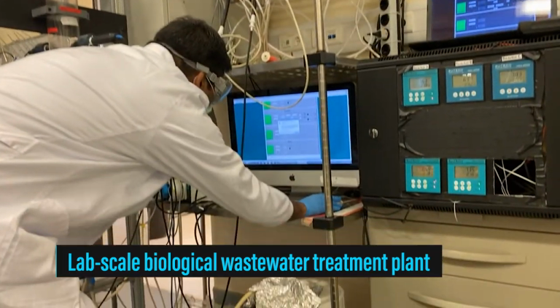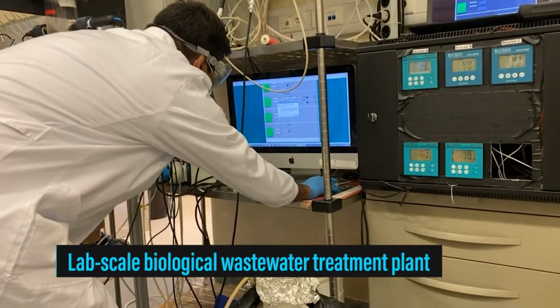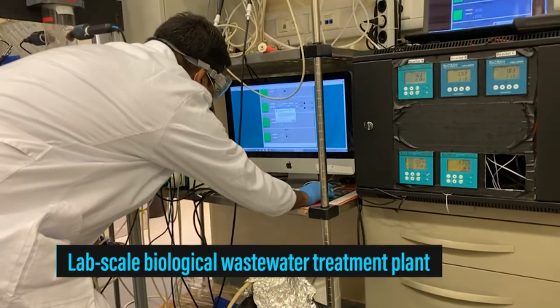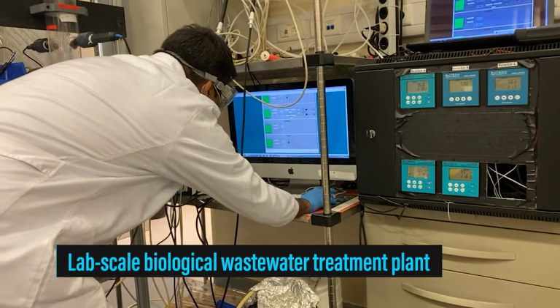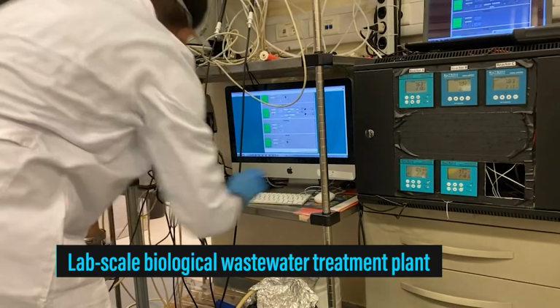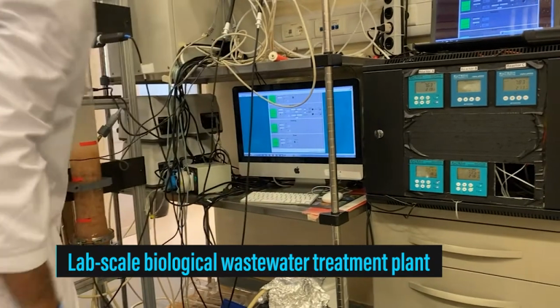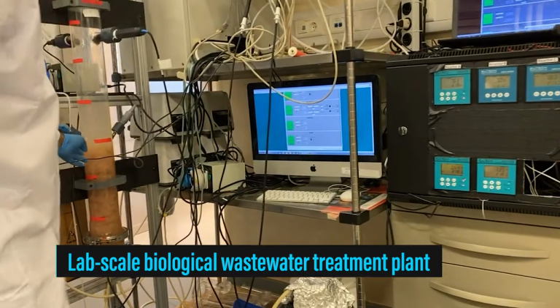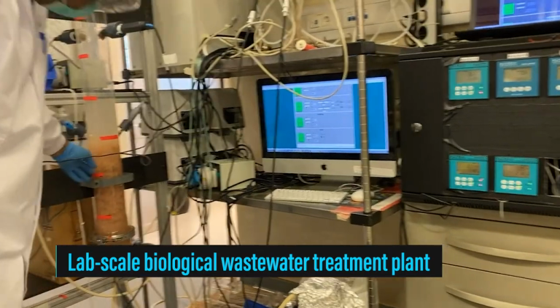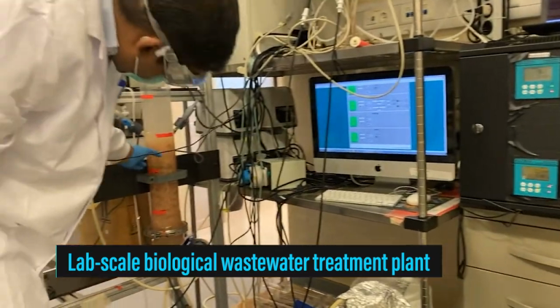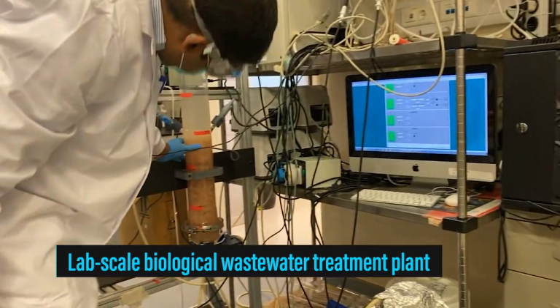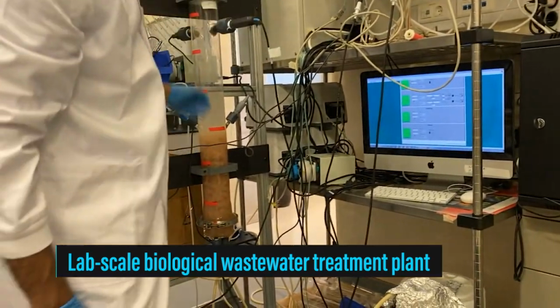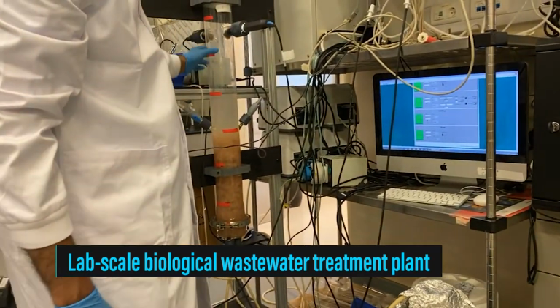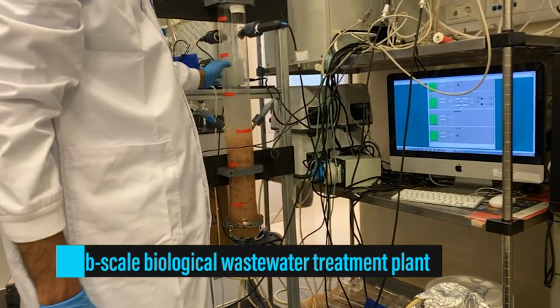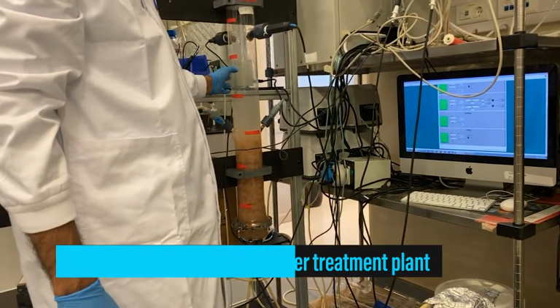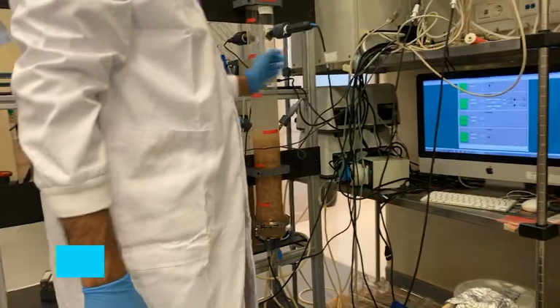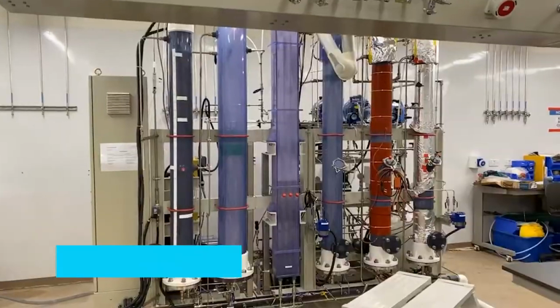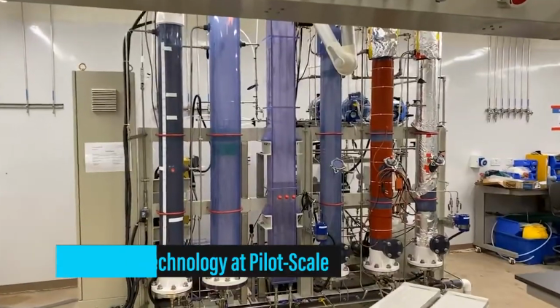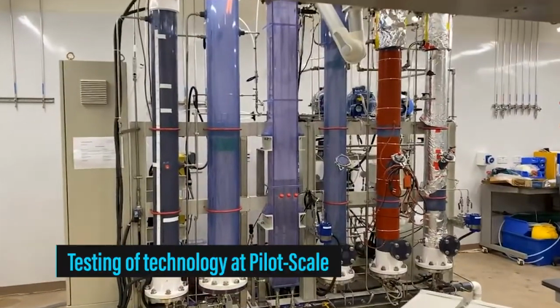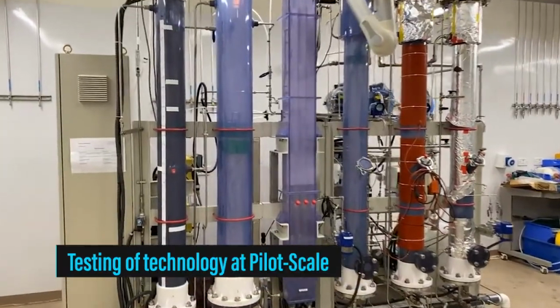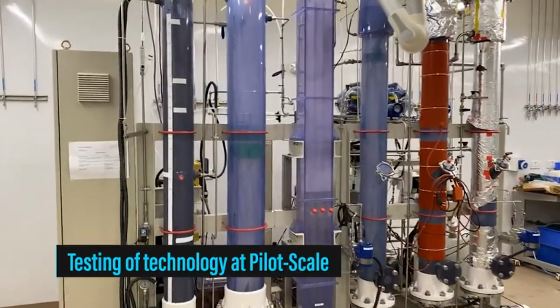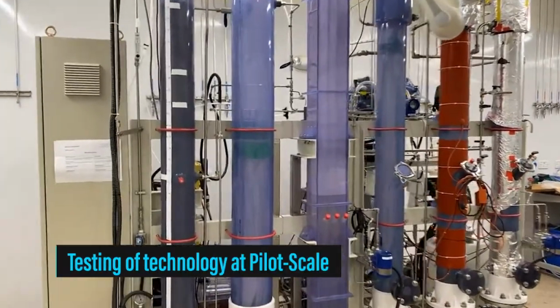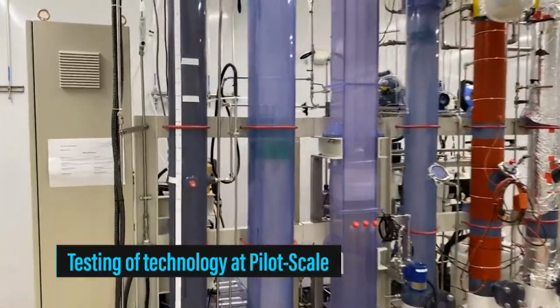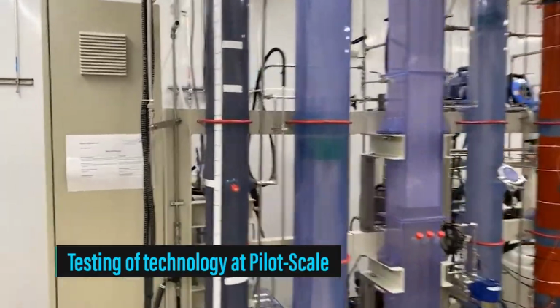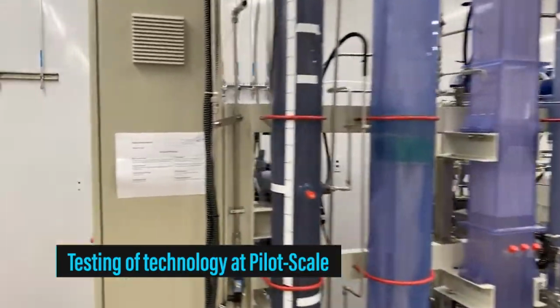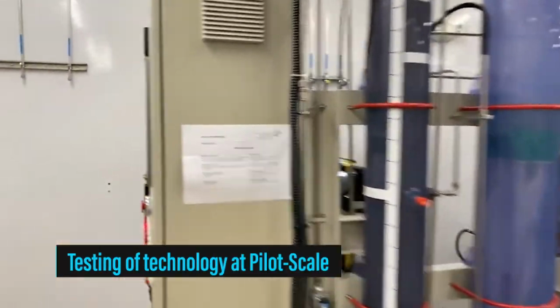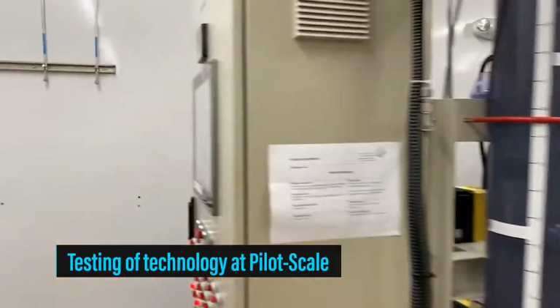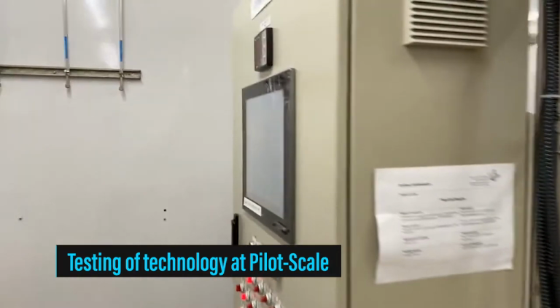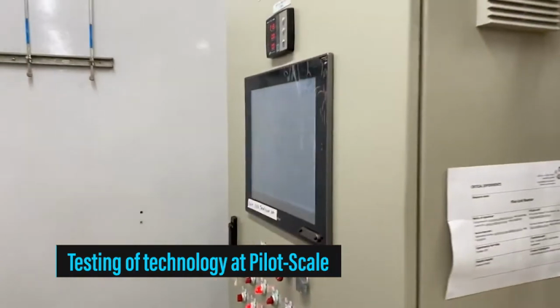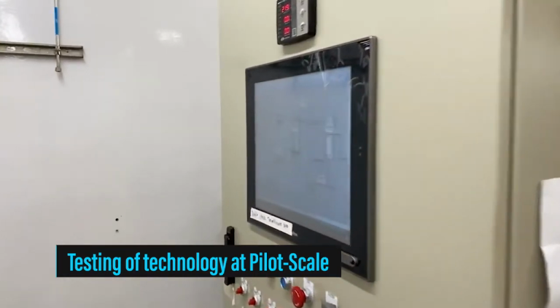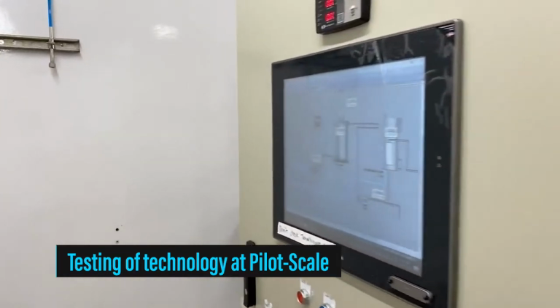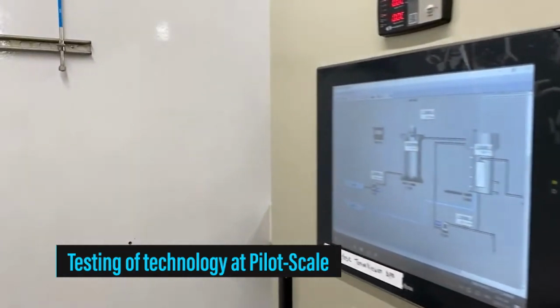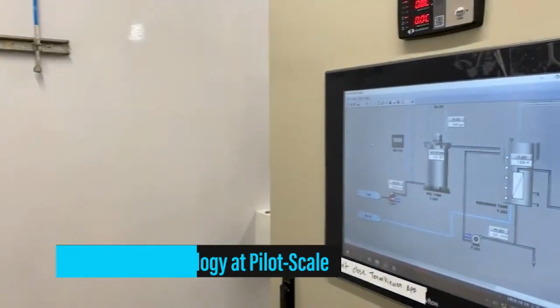This is our lab-scale reactor. It can process wastewater in just five minutes. We simply mix our microbial granule with the sewage, and the microbes consume the pollutants and treat the wastewater.